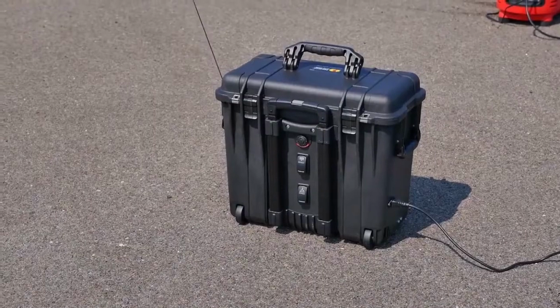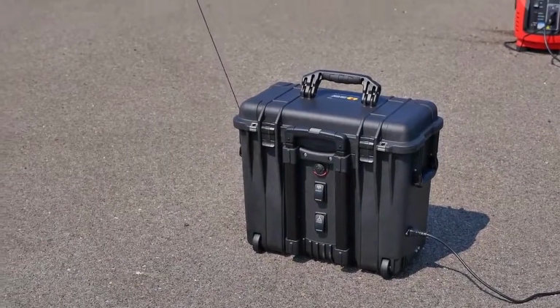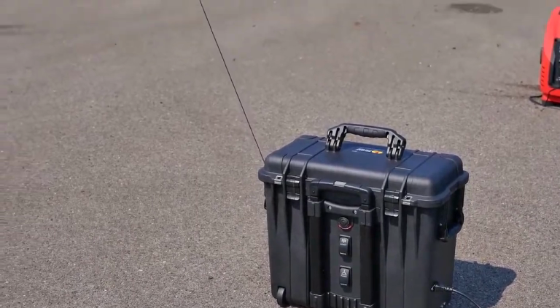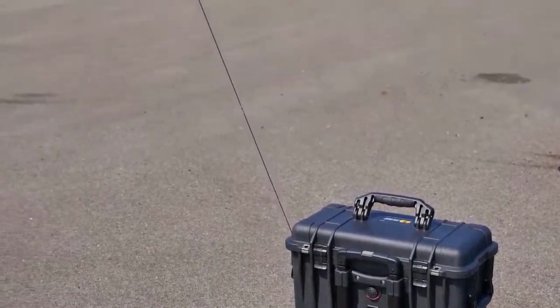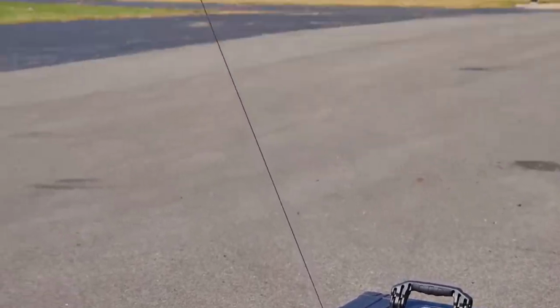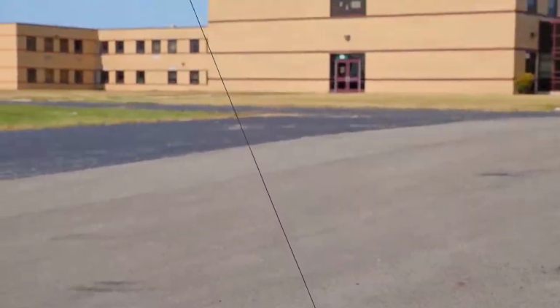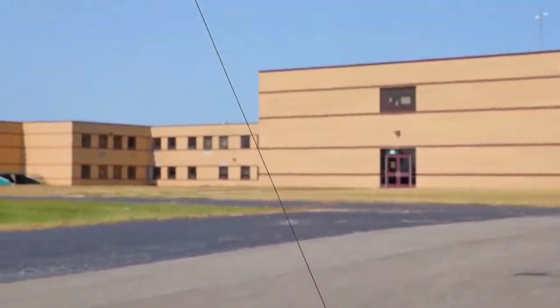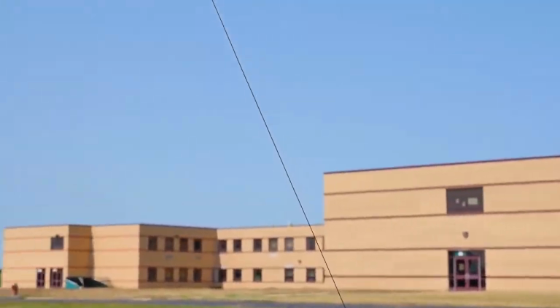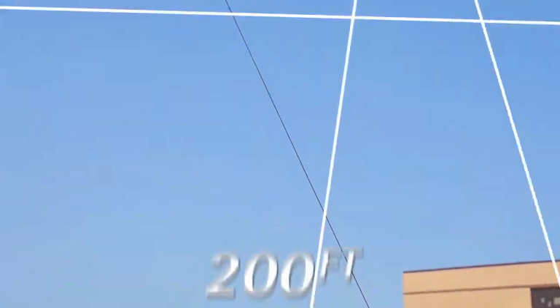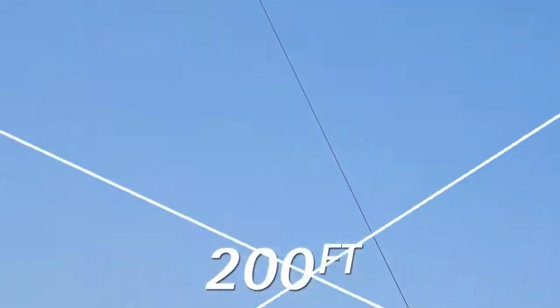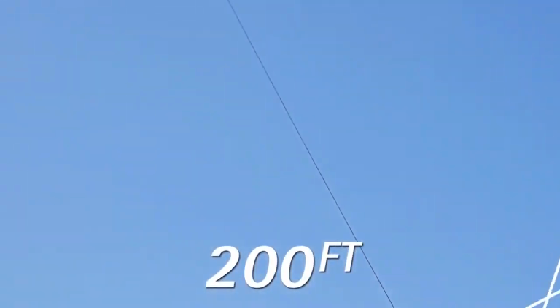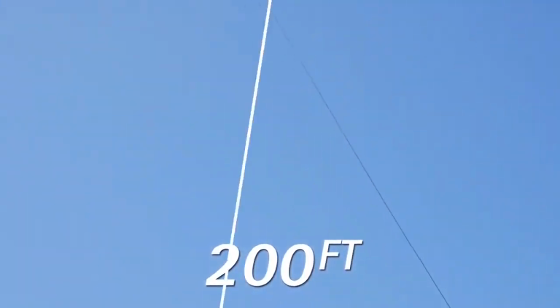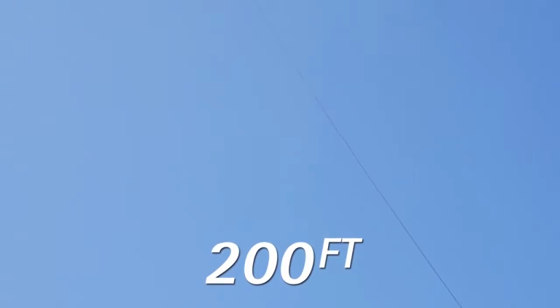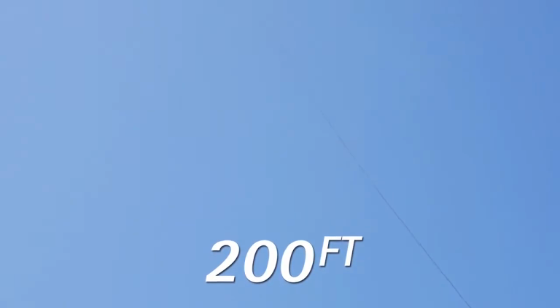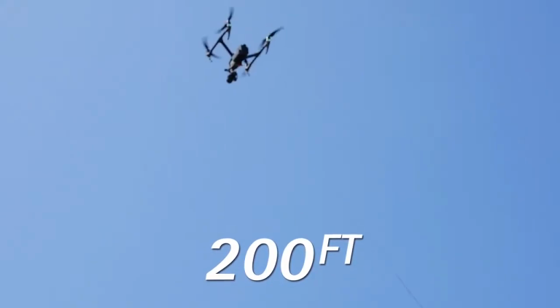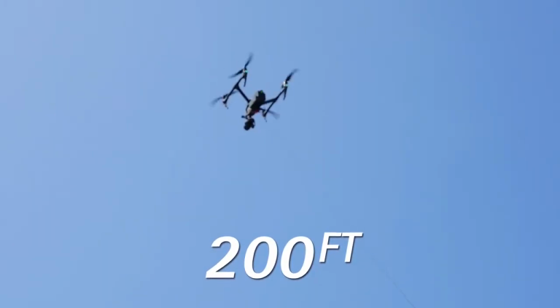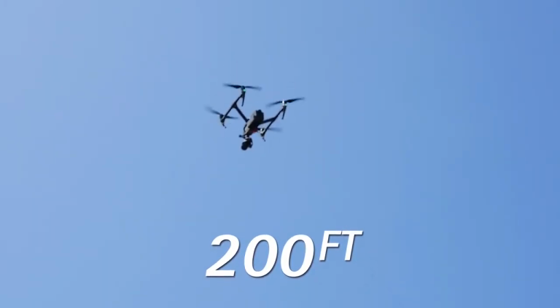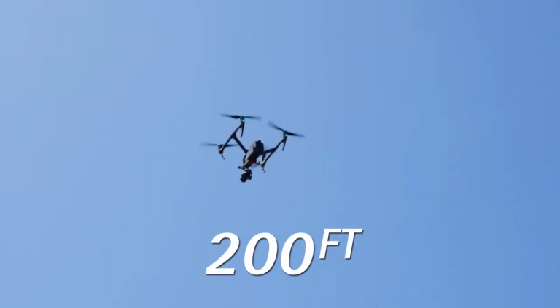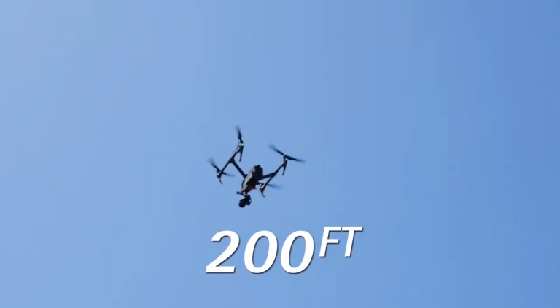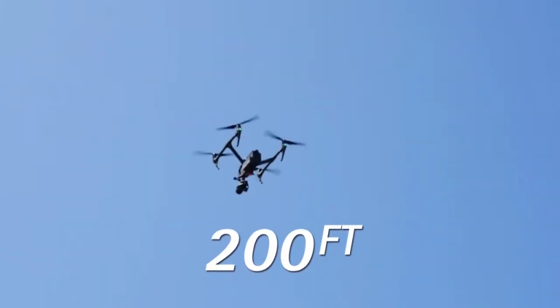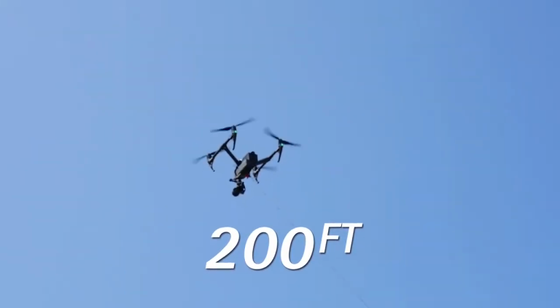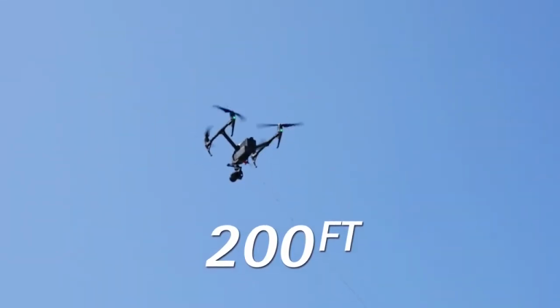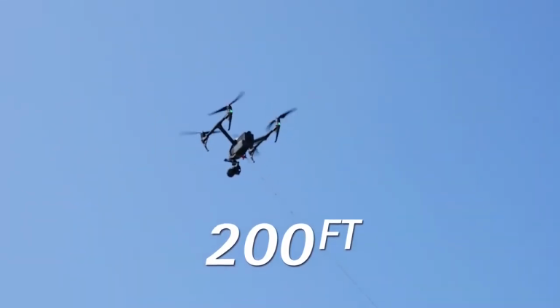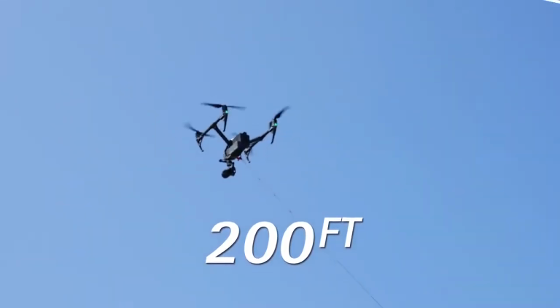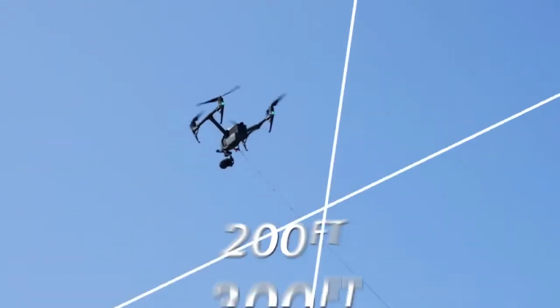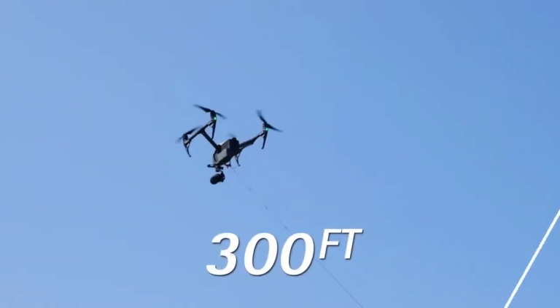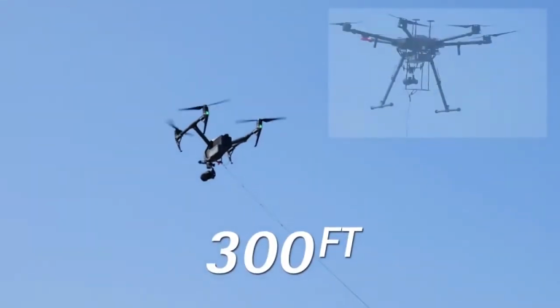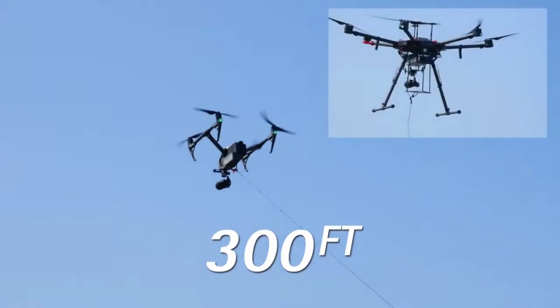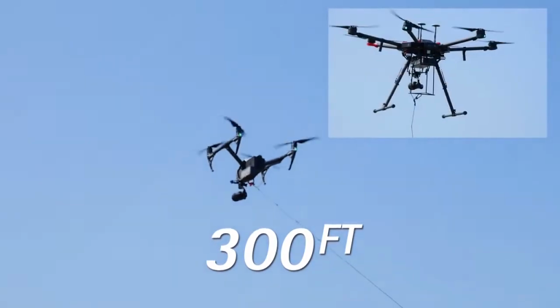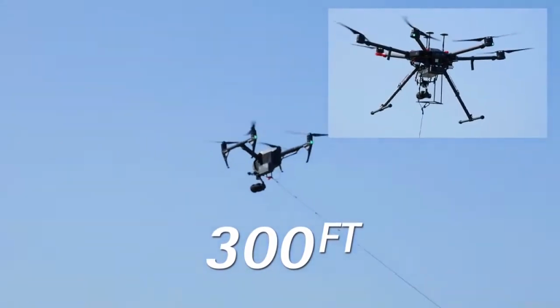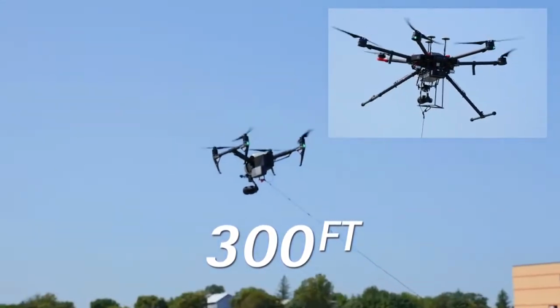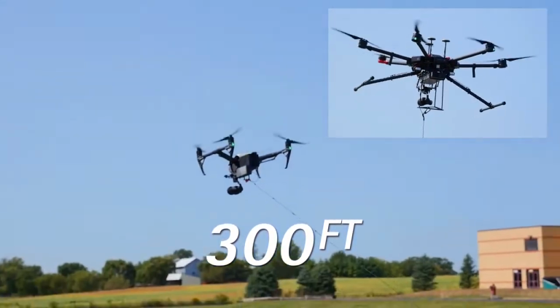The tethered system will give your aircraft a range up to 200 feet for the Inspire 1, Inspire 2, and M200 series, and 300 feet for the M600.